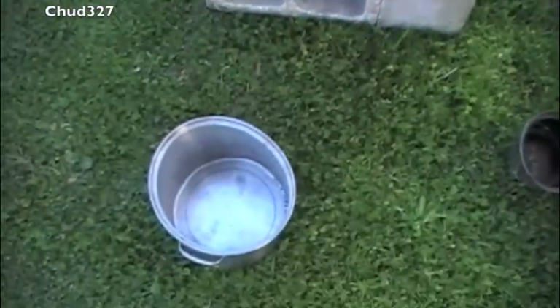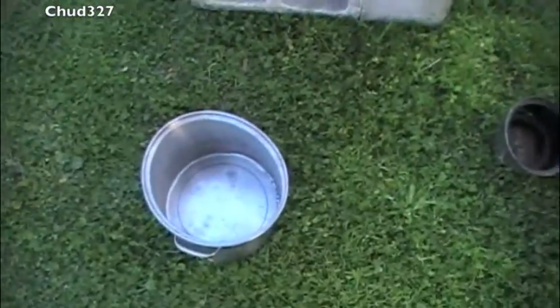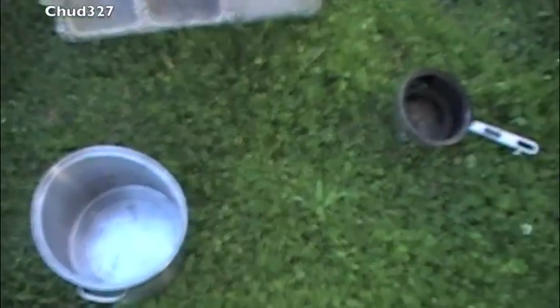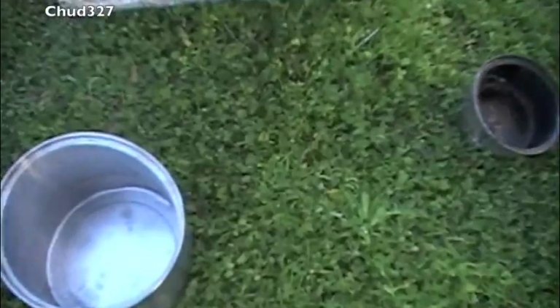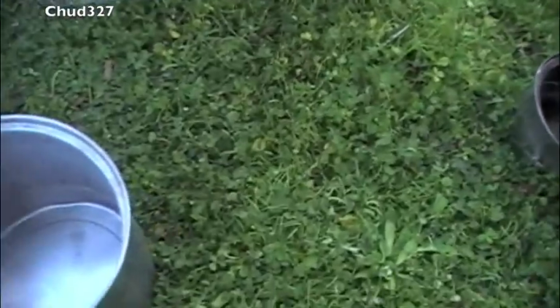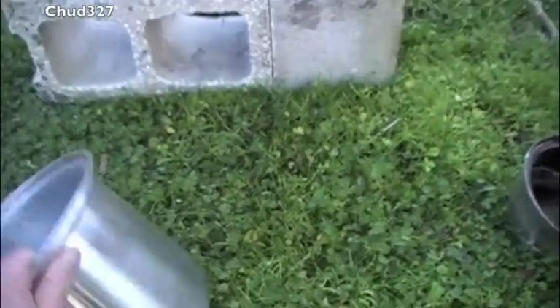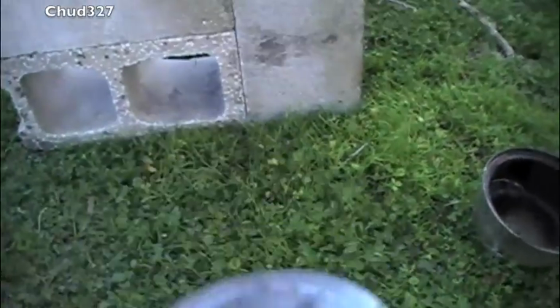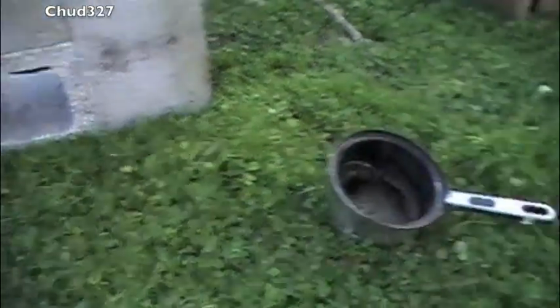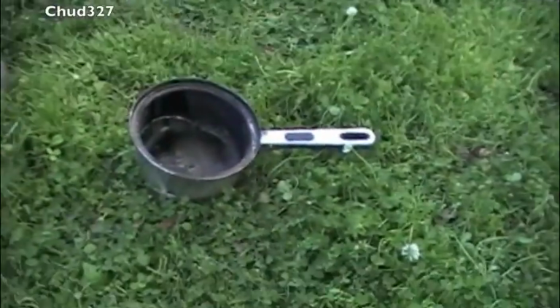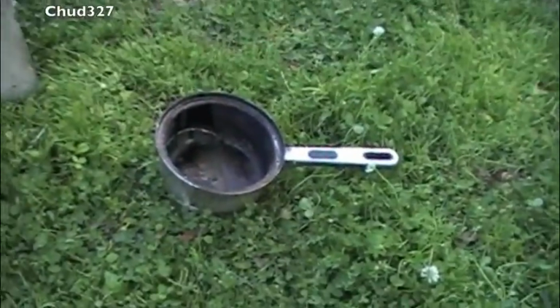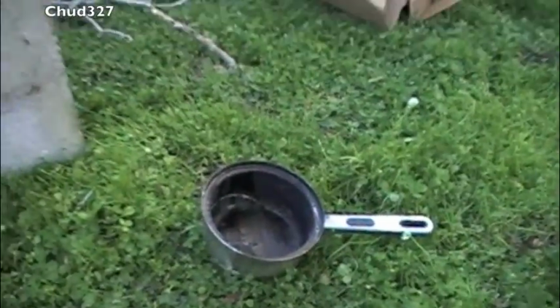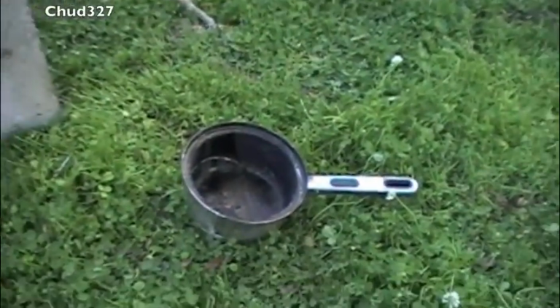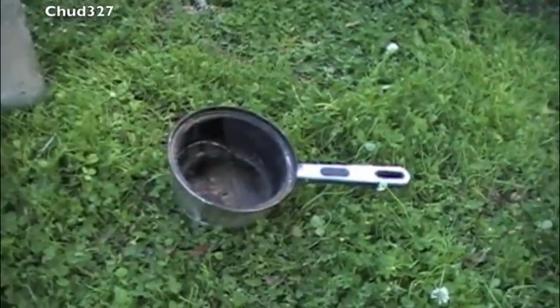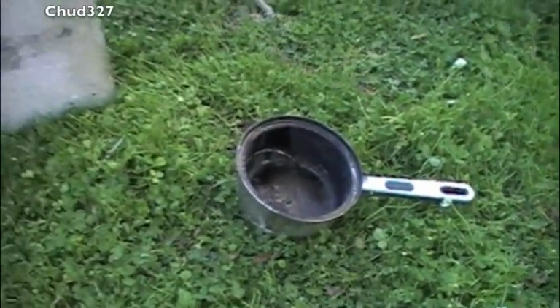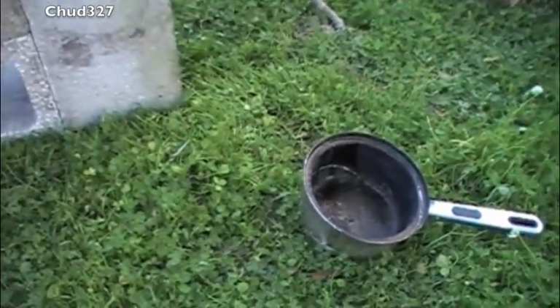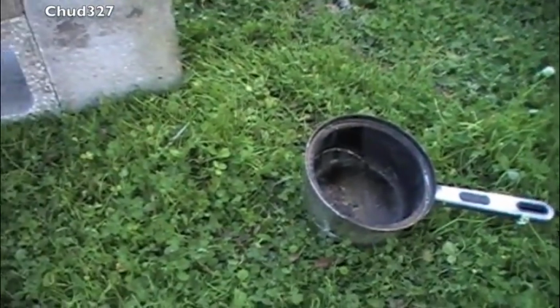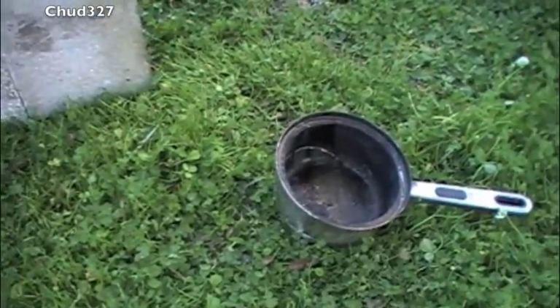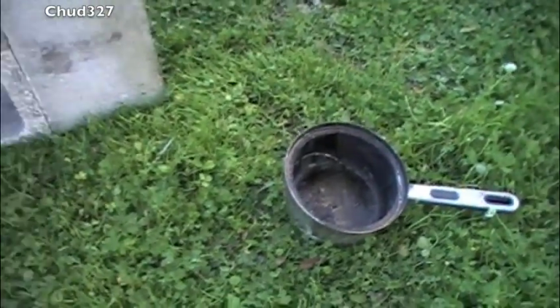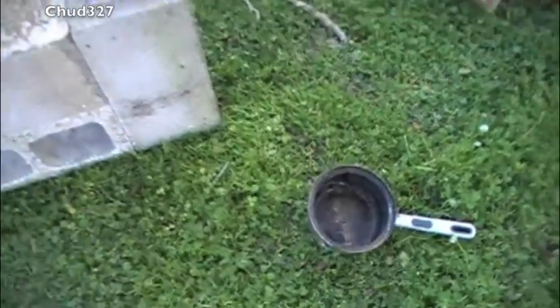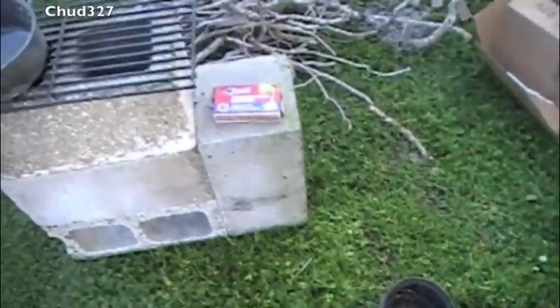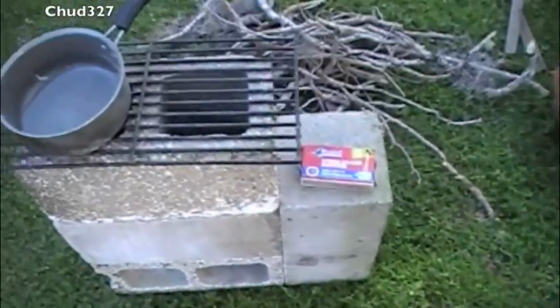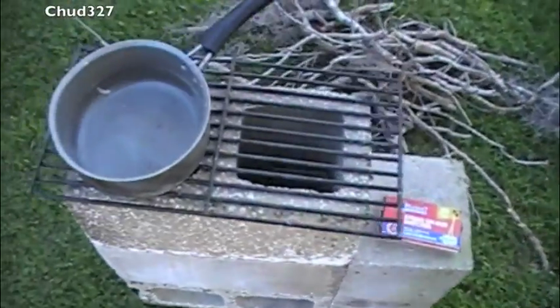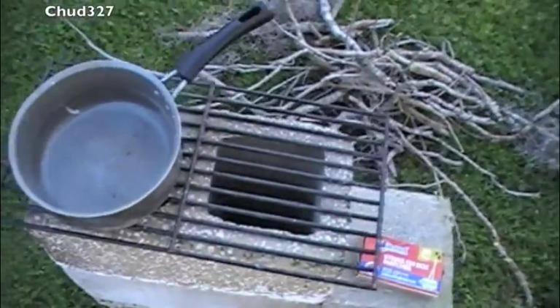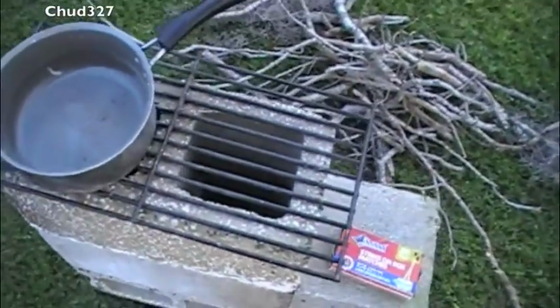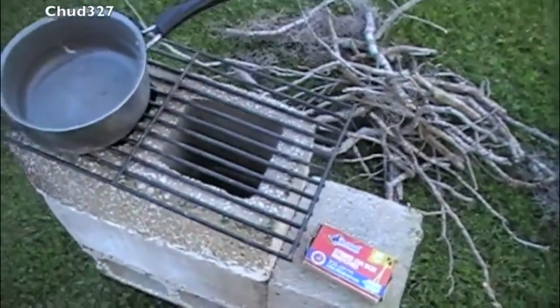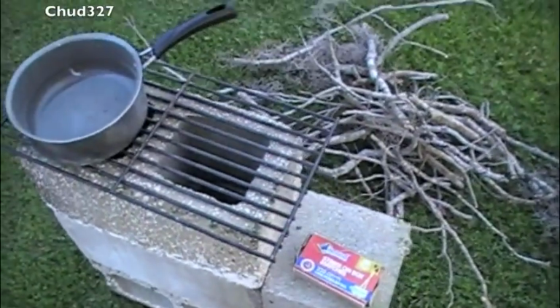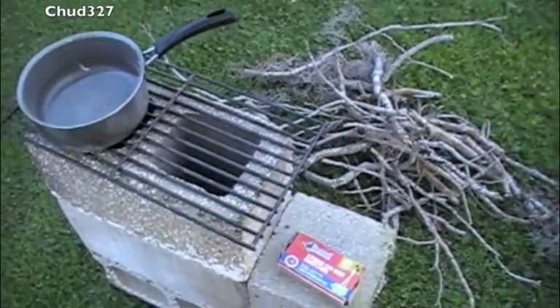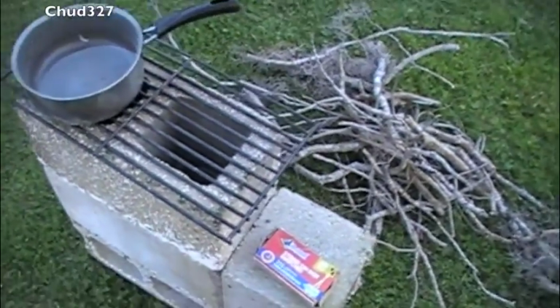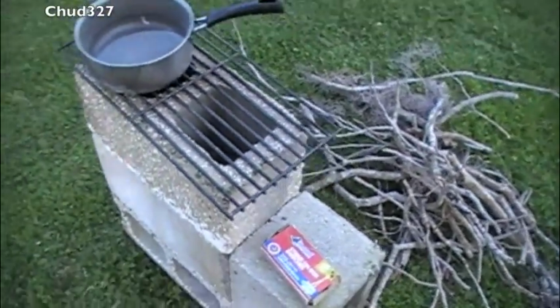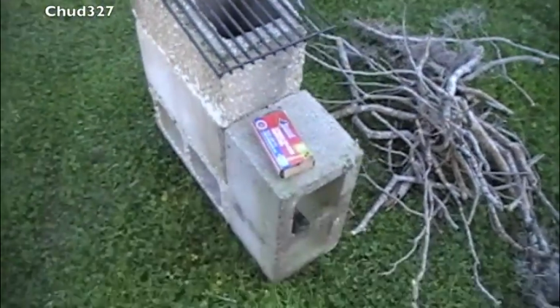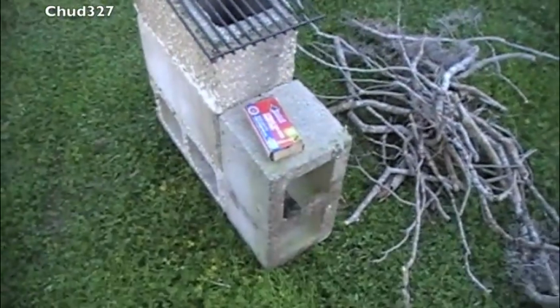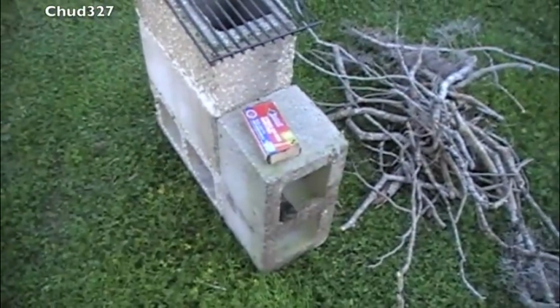I've got another pot — that might be my seat. And I've got another little pot. So I'm gonna see if we can boil some water and how long it takes to boil water on the rocket stove.